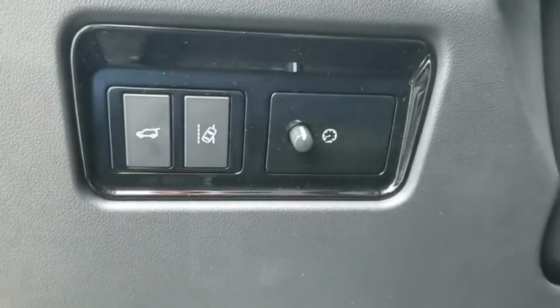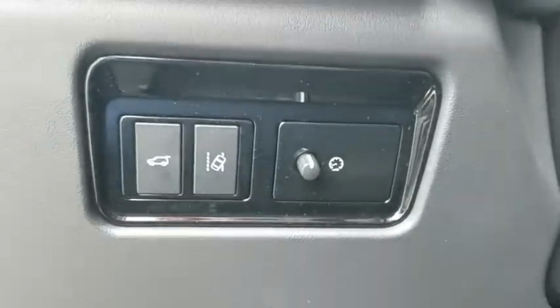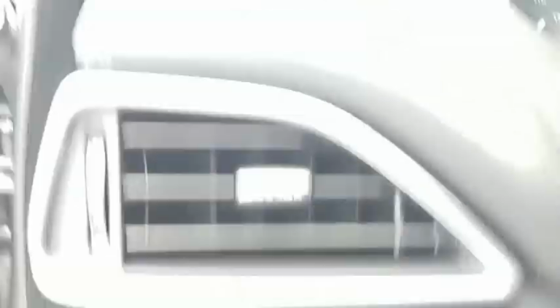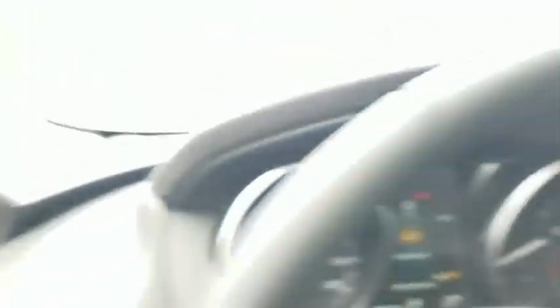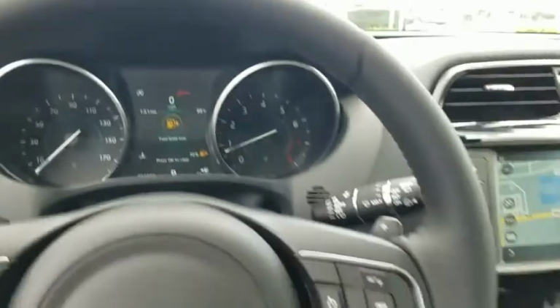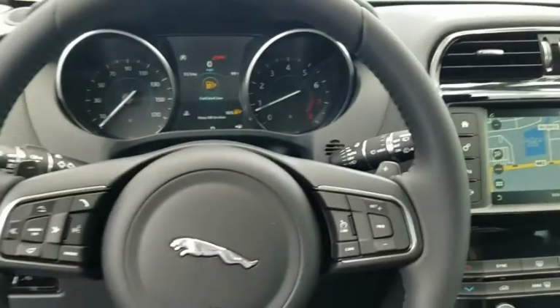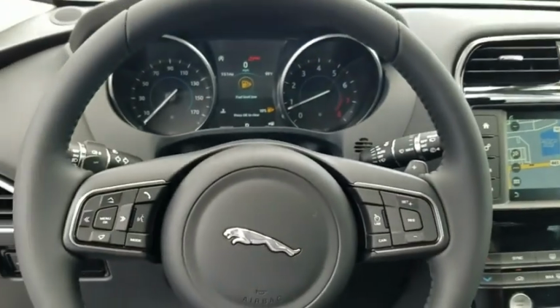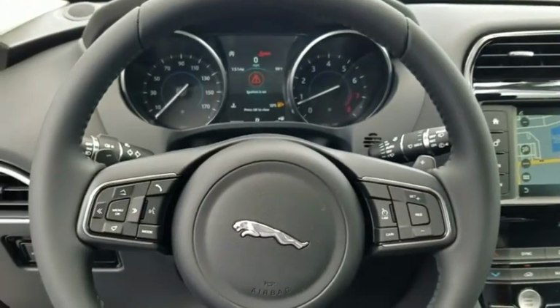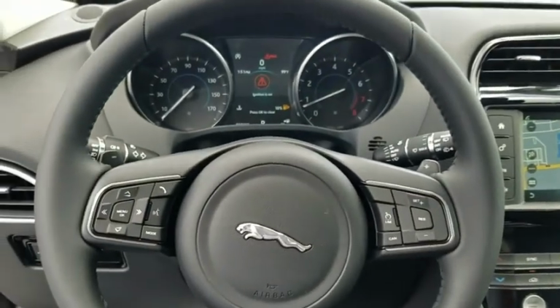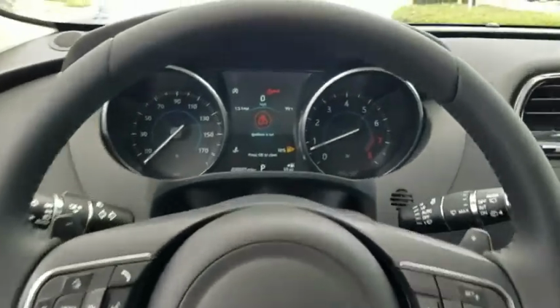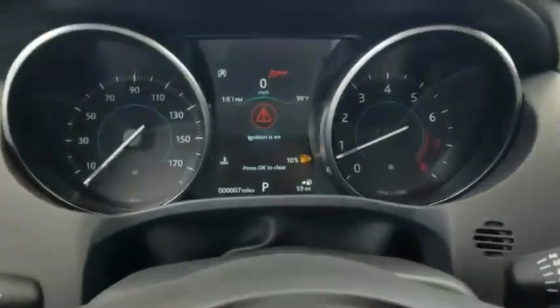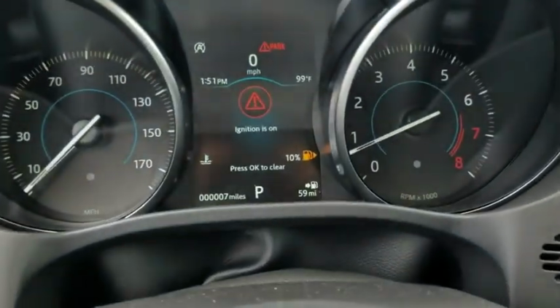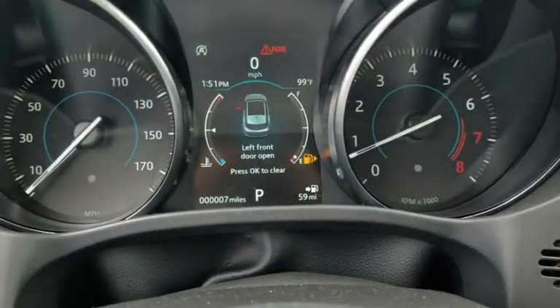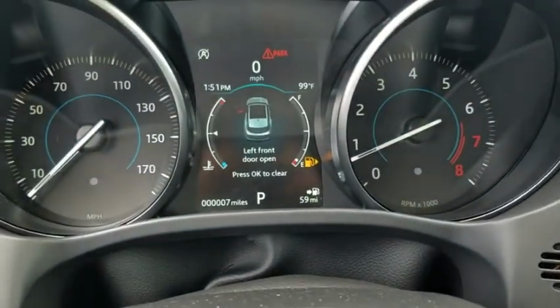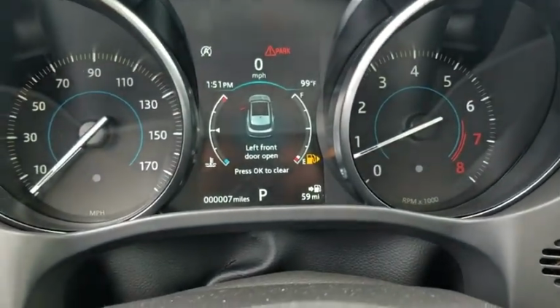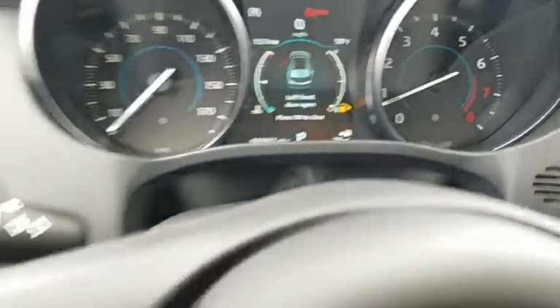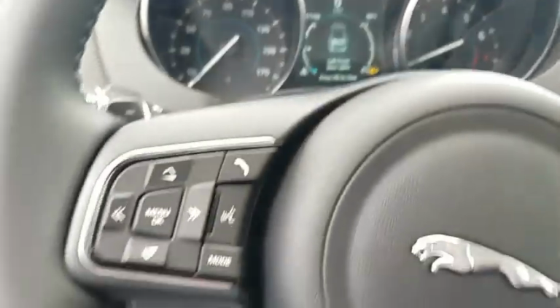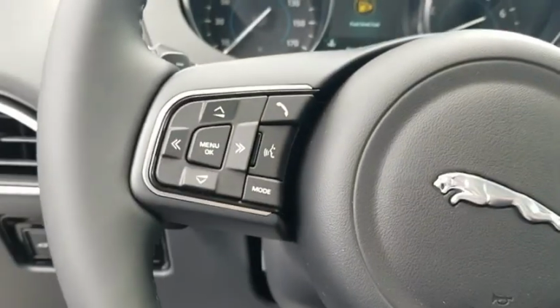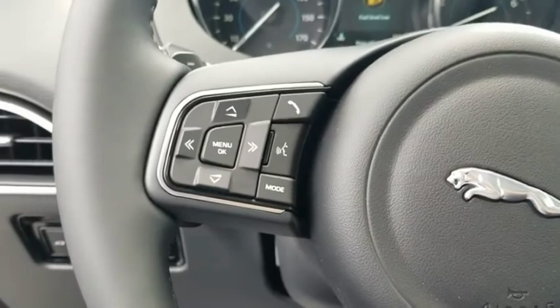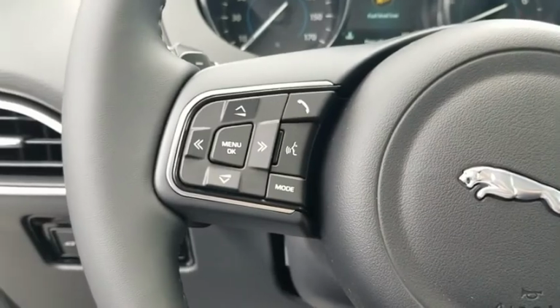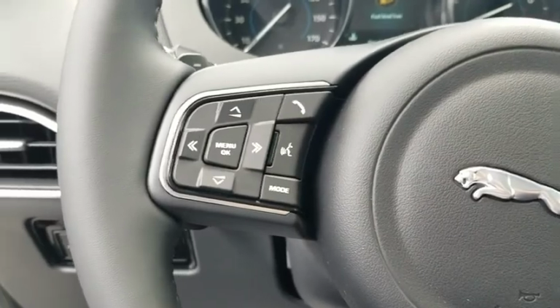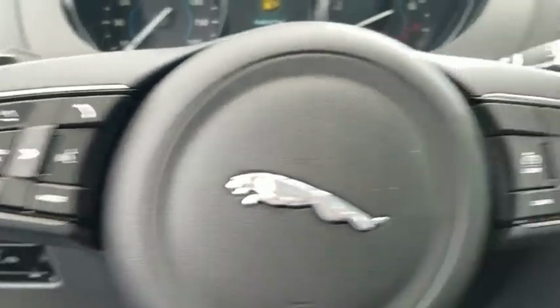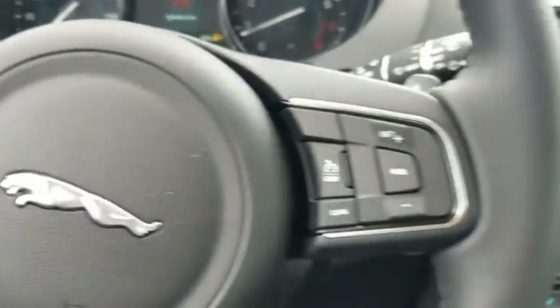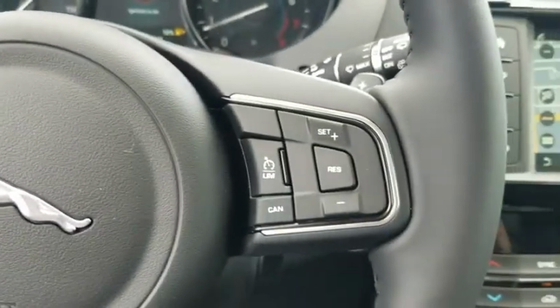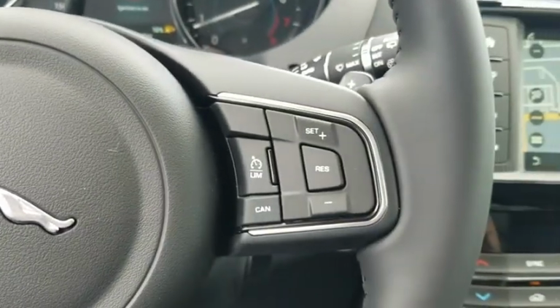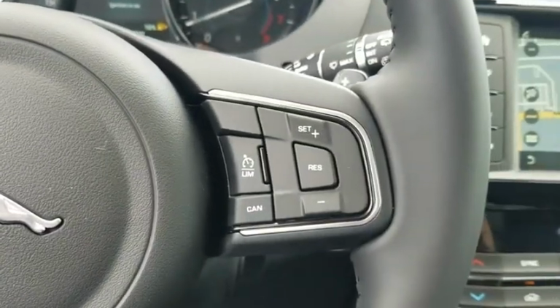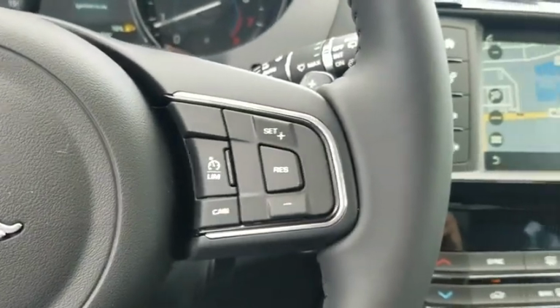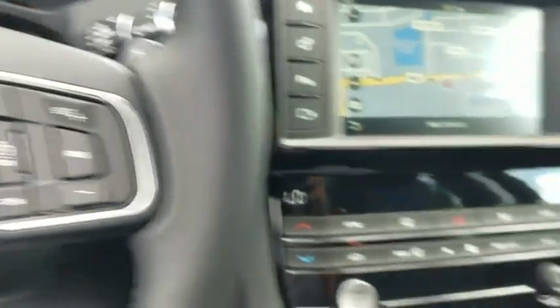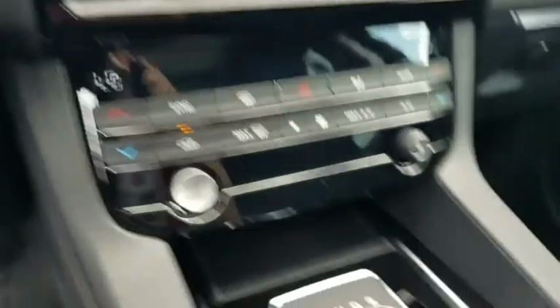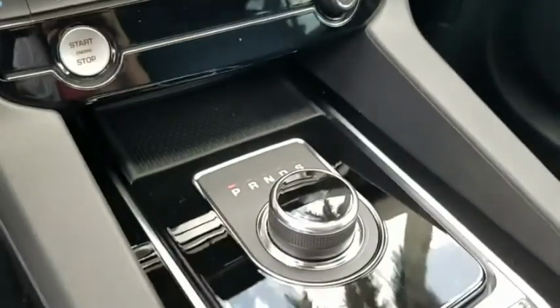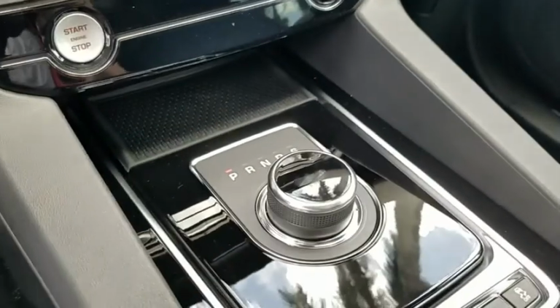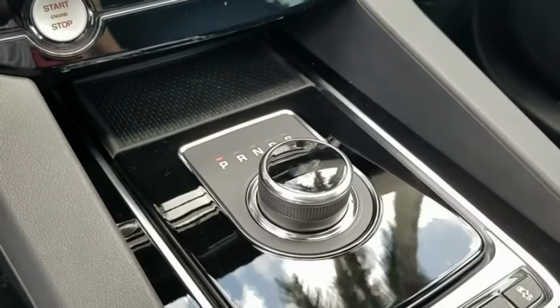Rear window defroster, electronic stability control, security system, tachometer, brake assist, Sirius satellite radio, panic alarm, overhead console, power moonroof, remote keyless entry.